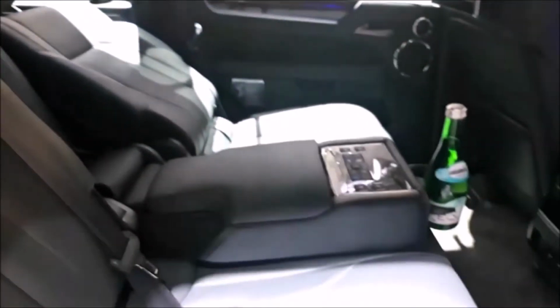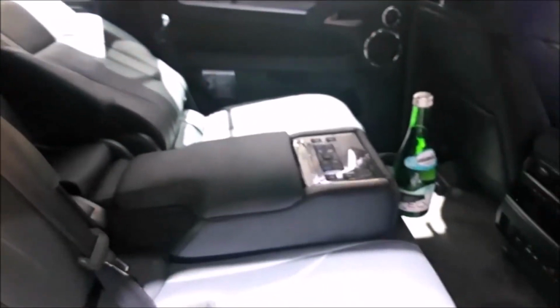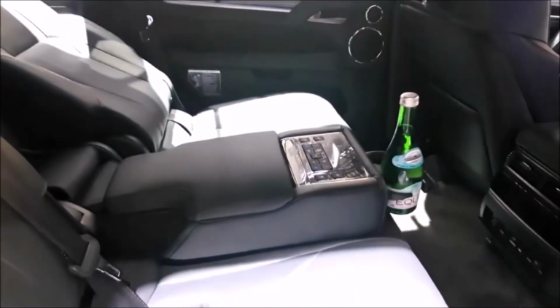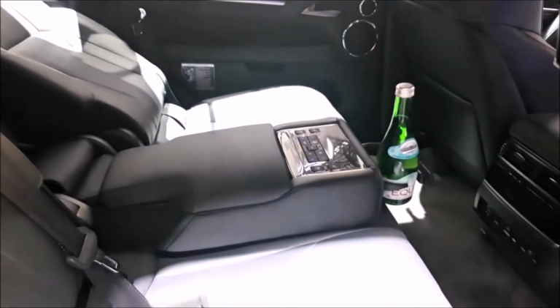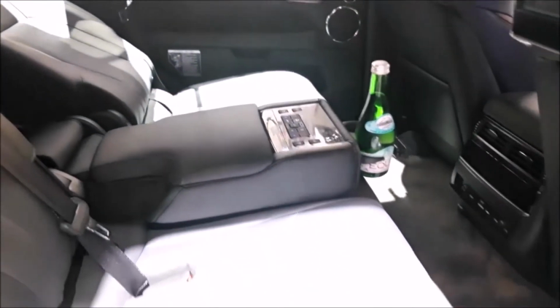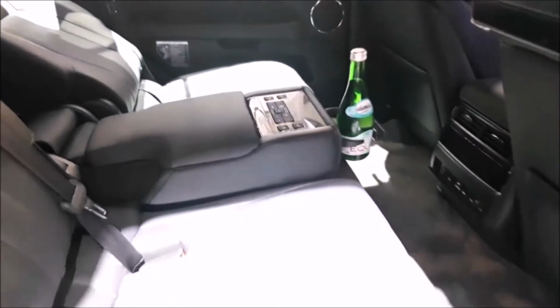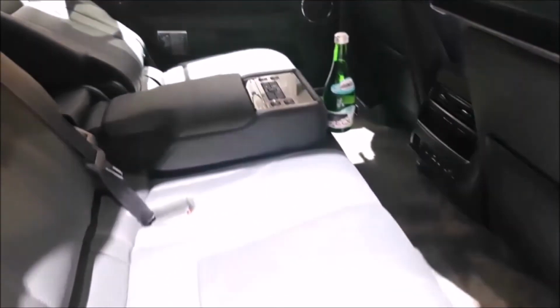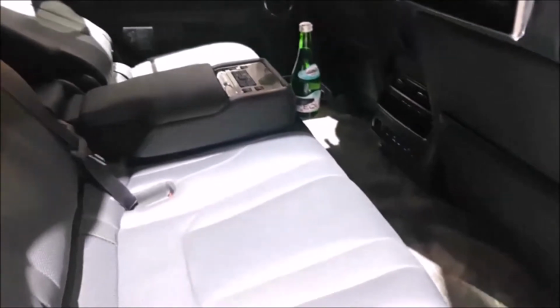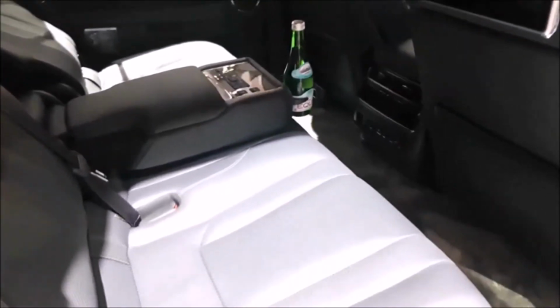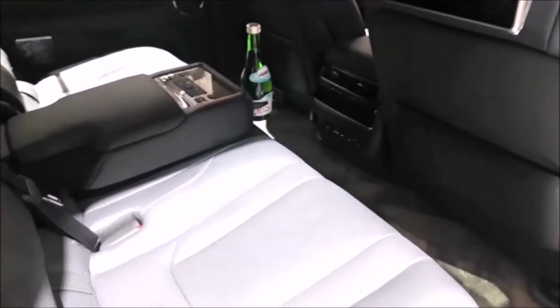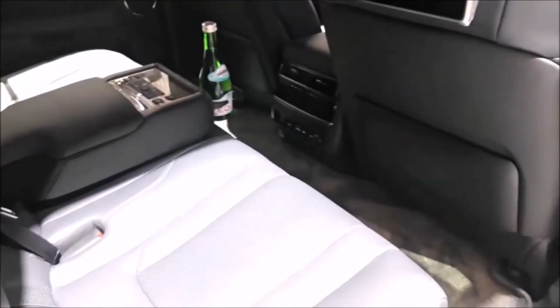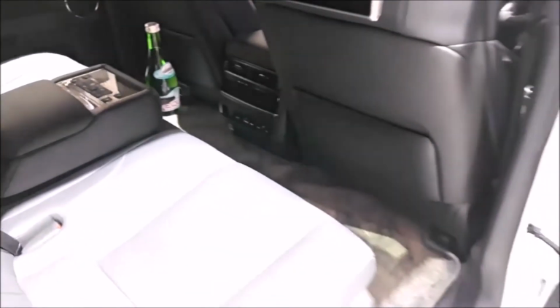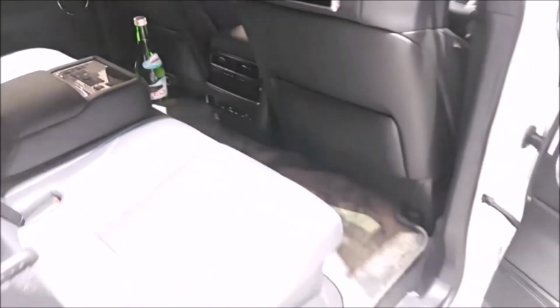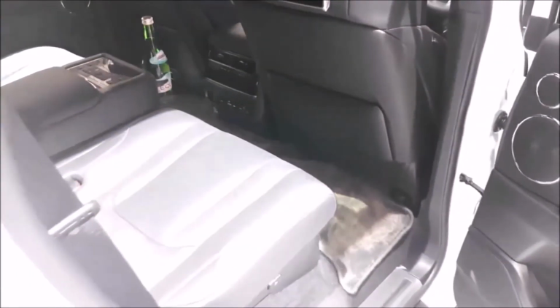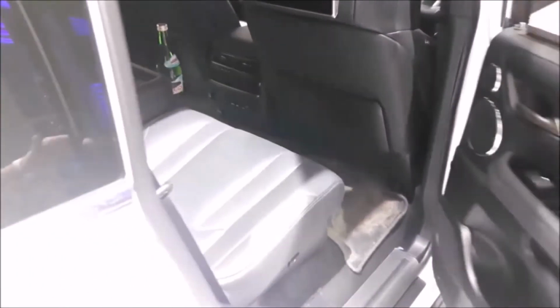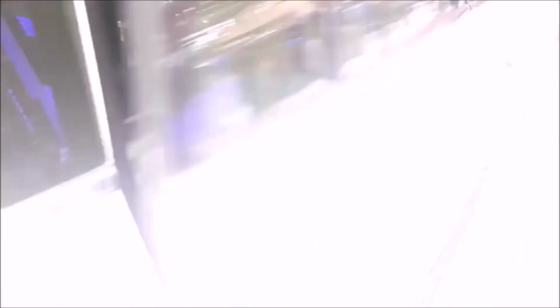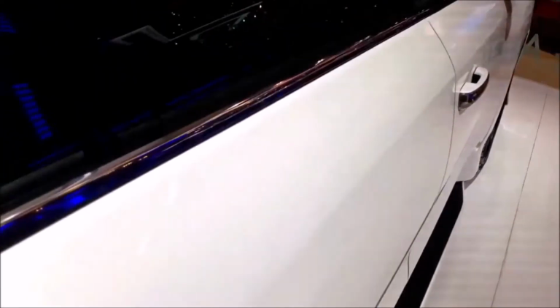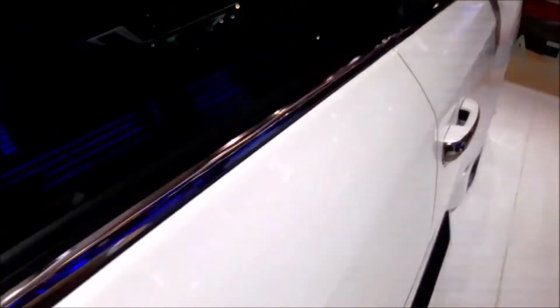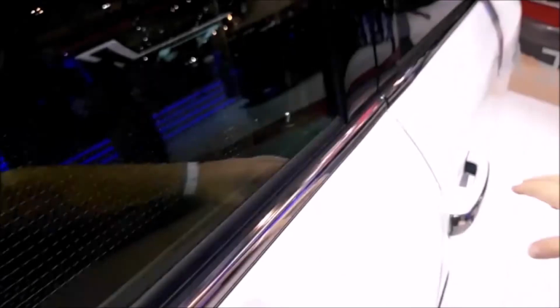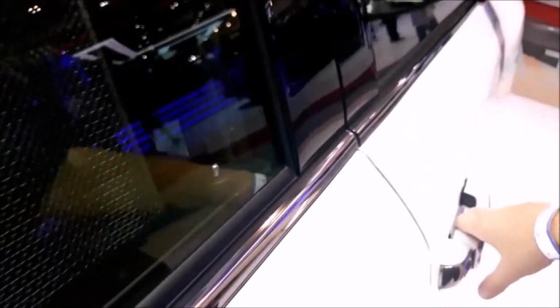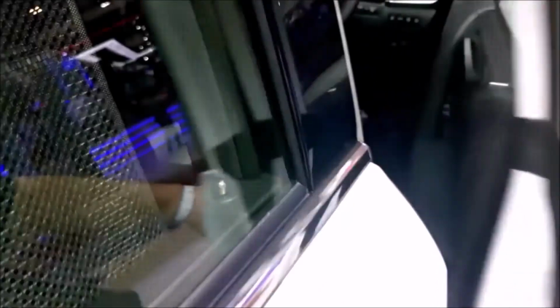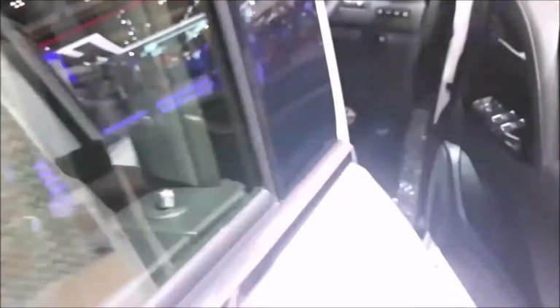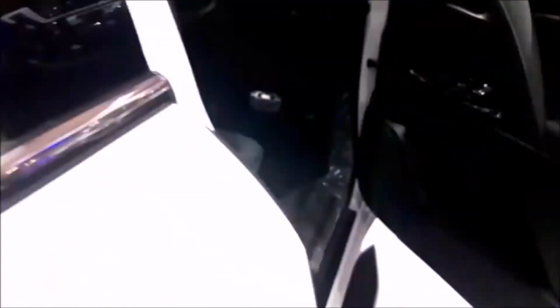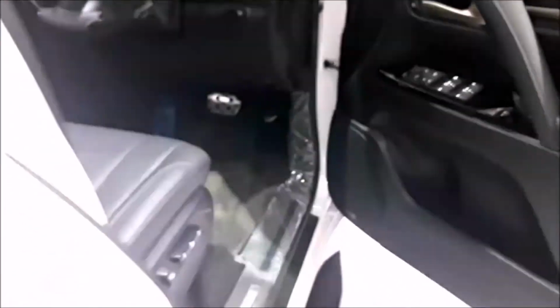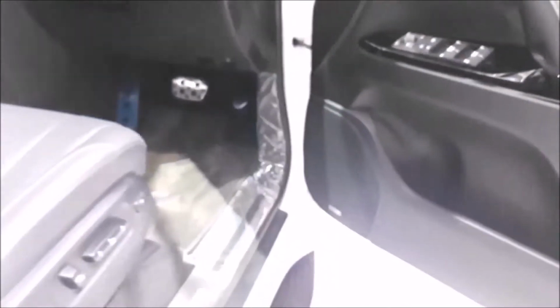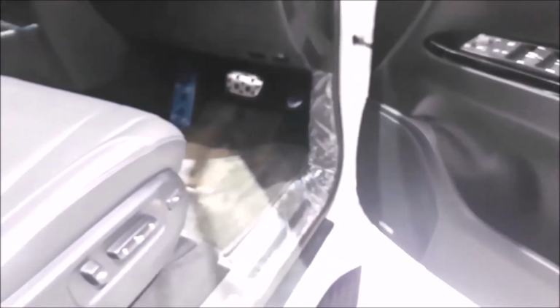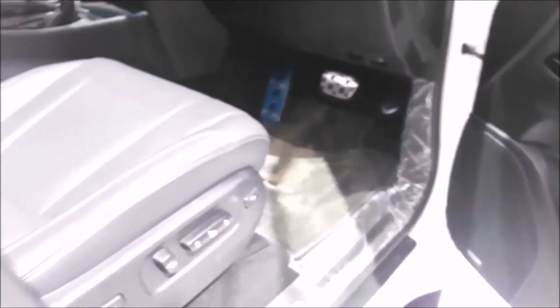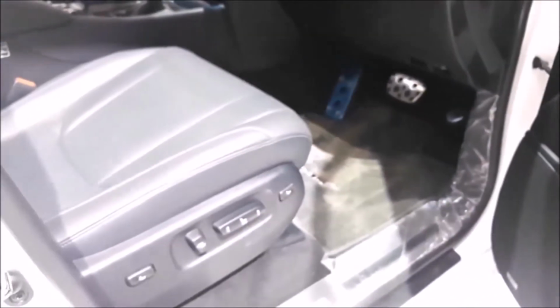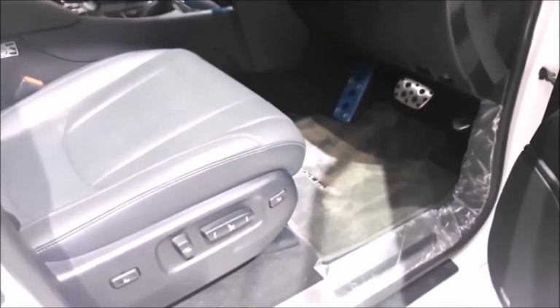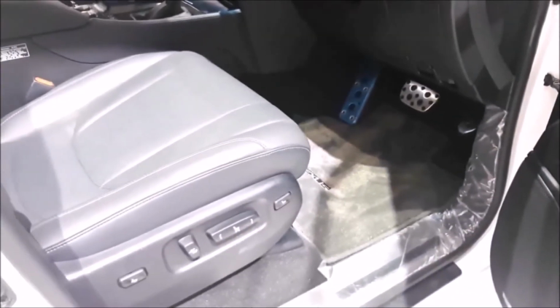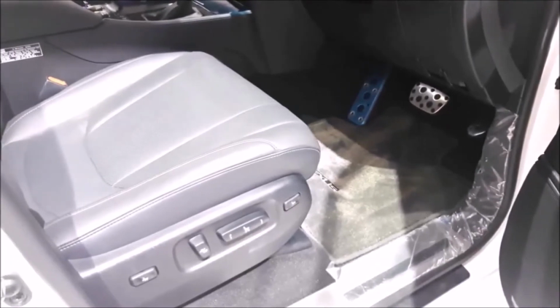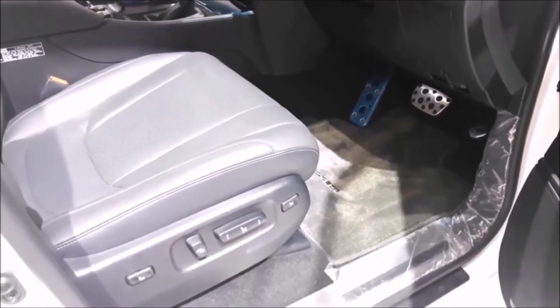We'll have one more quick look at the front, just so you can see the quality that's involved in this Lexus. And then I'll show you the back again, because they also have shades for the rear passengers from the sunlight.